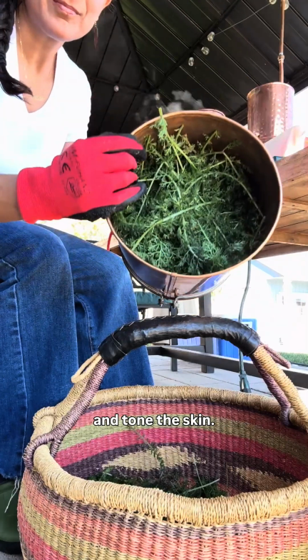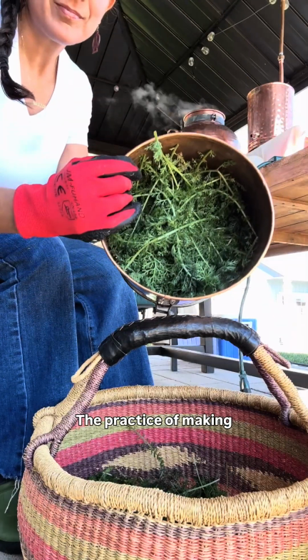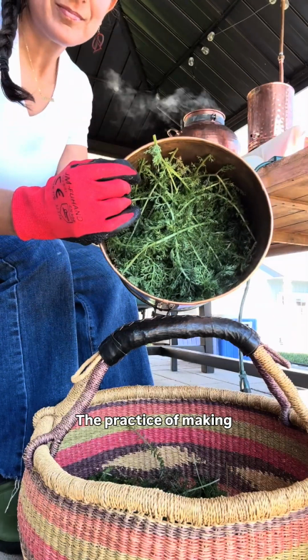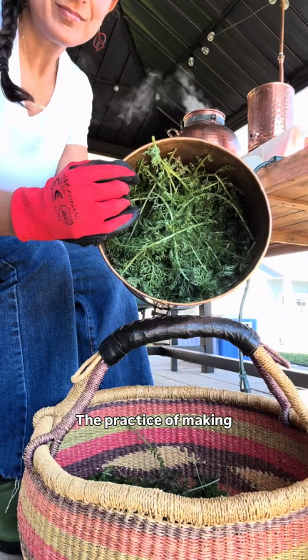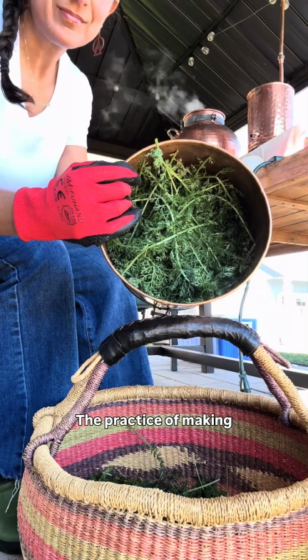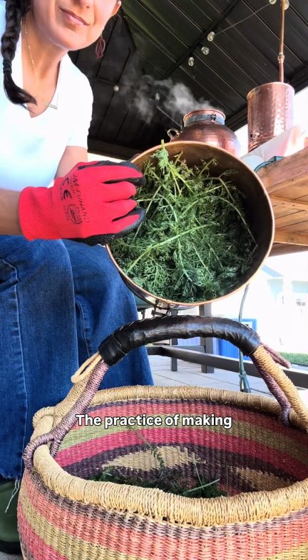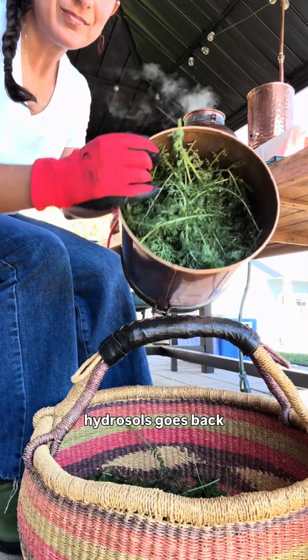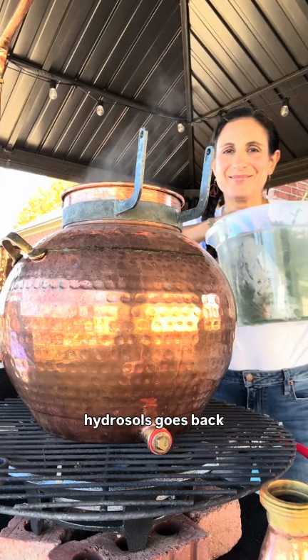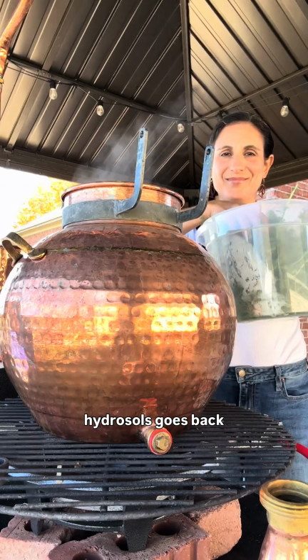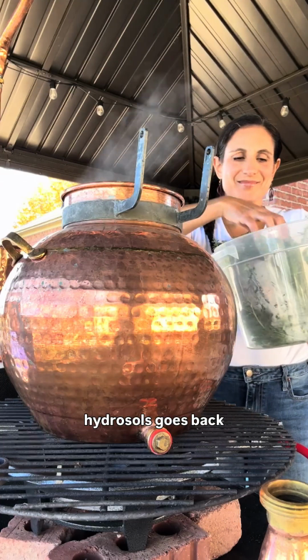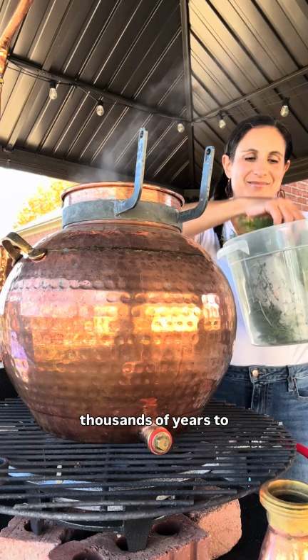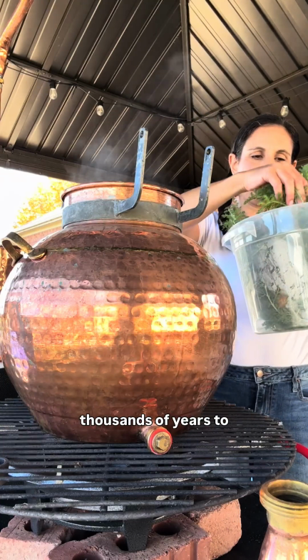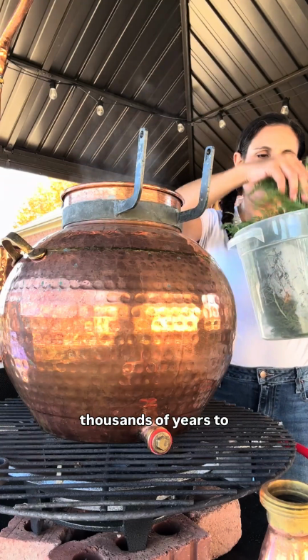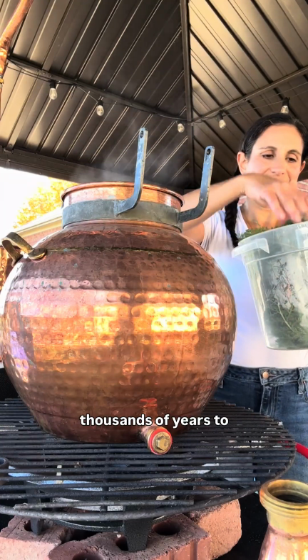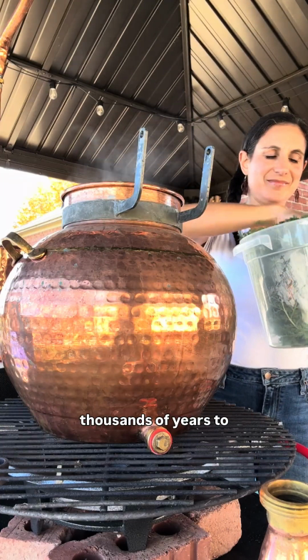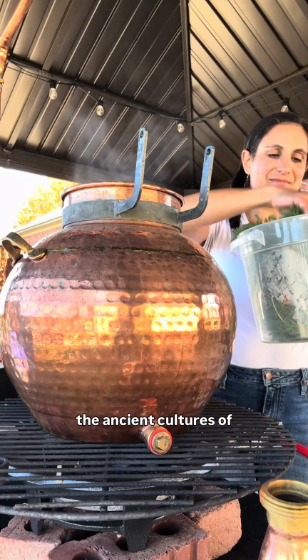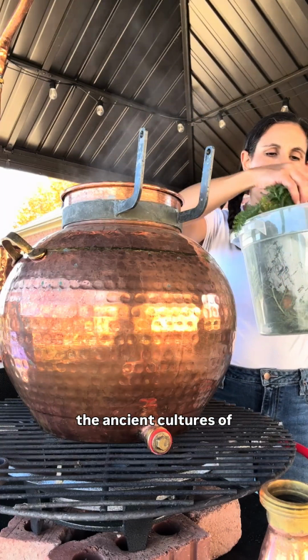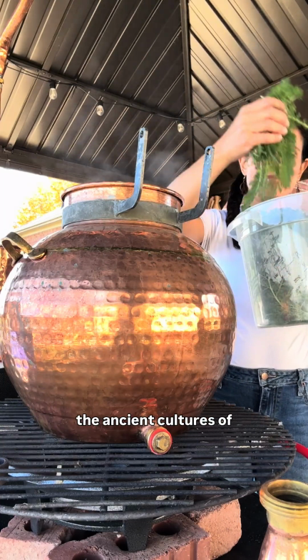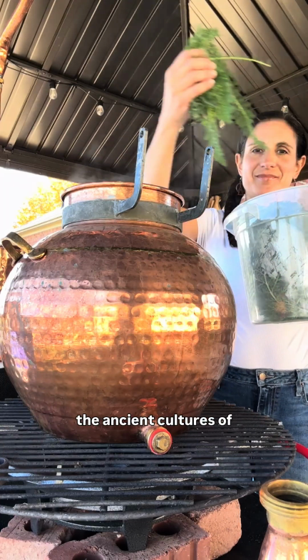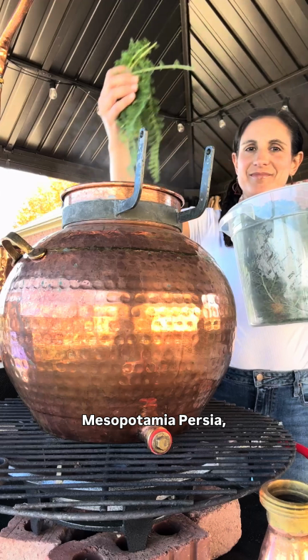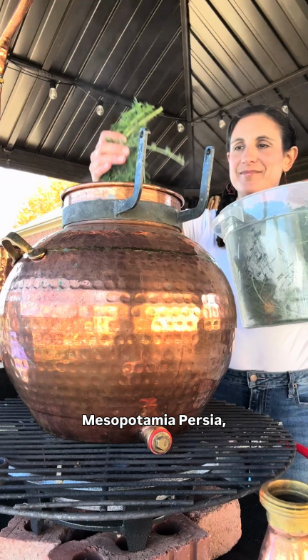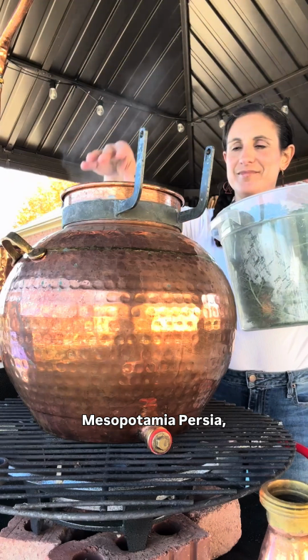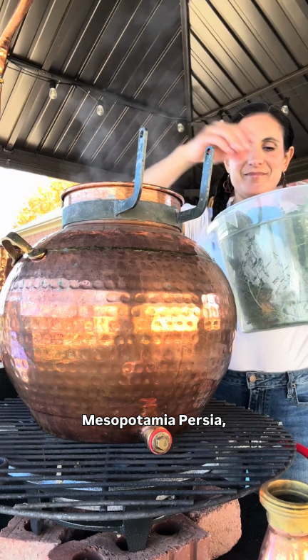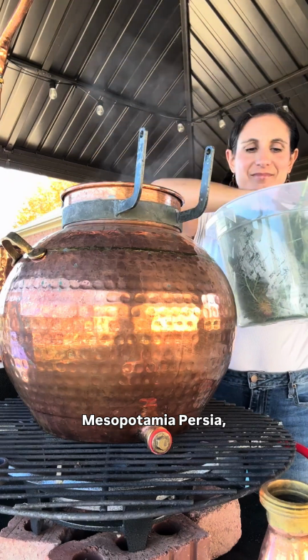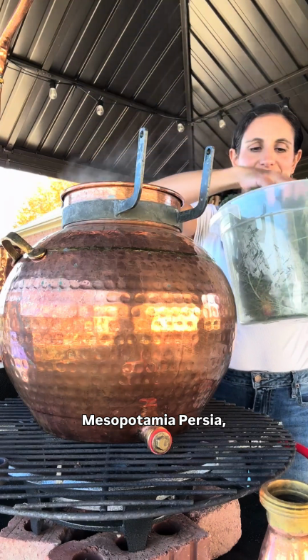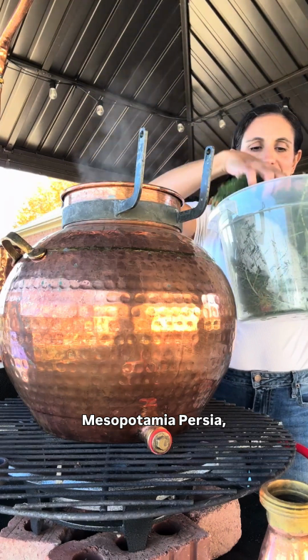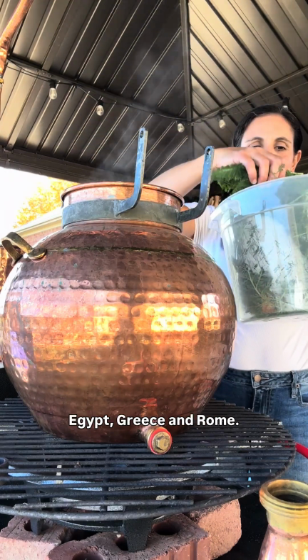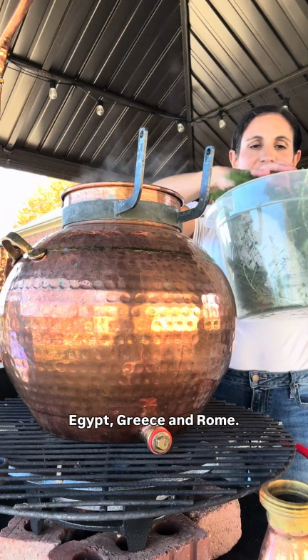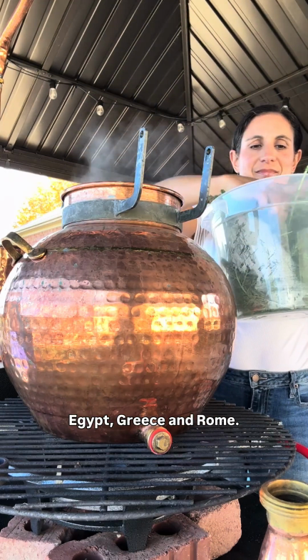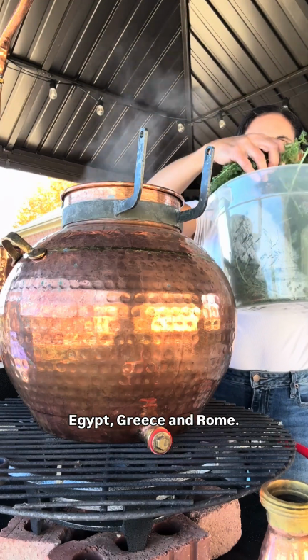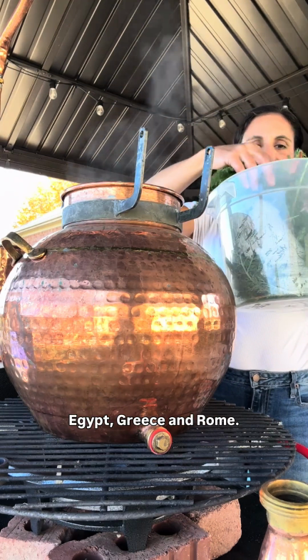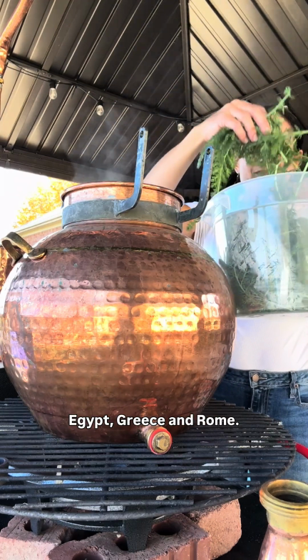The practice of making hydrosols goes back thousands of years to the ancient cultures of Mesopotamia, Persia, Egypt, Greece, and Rome.